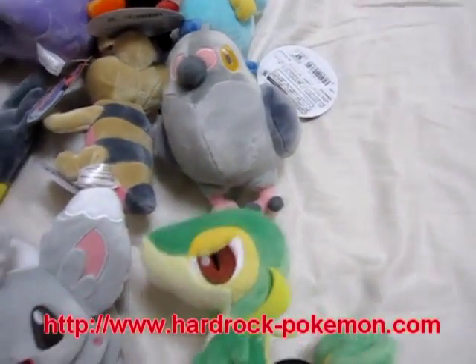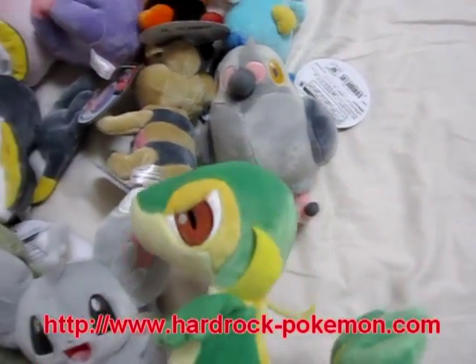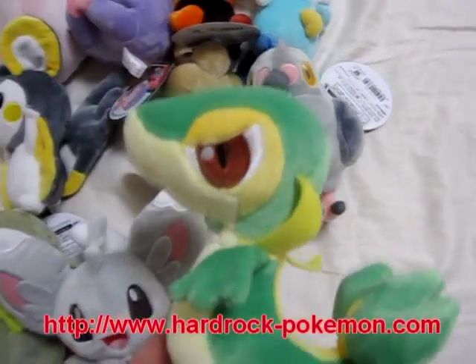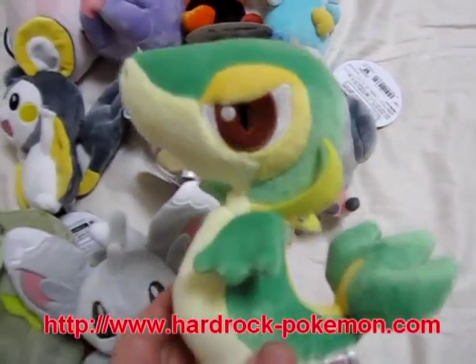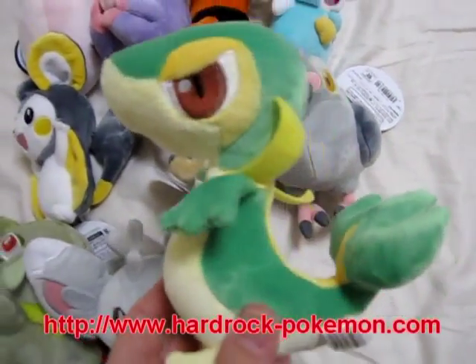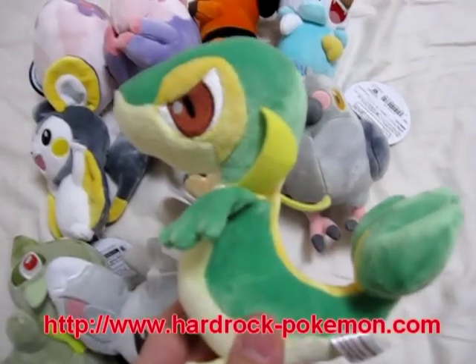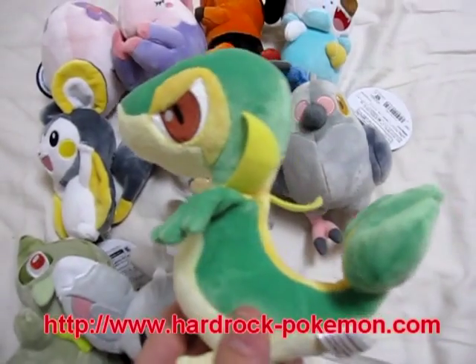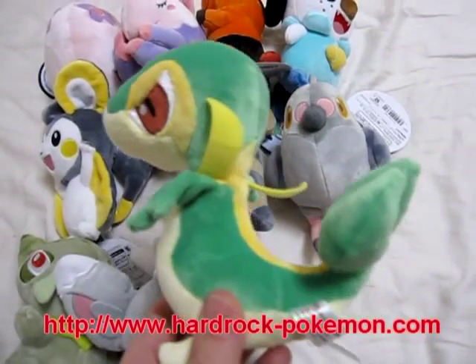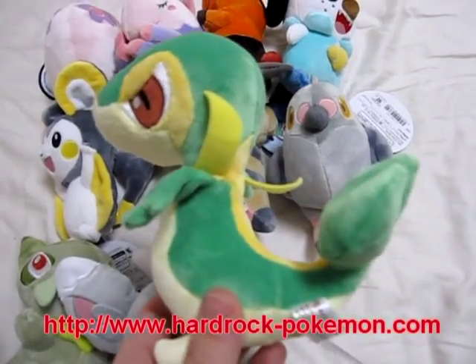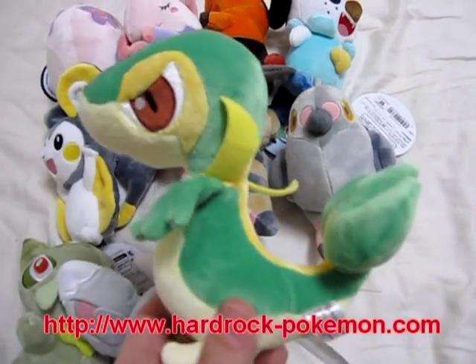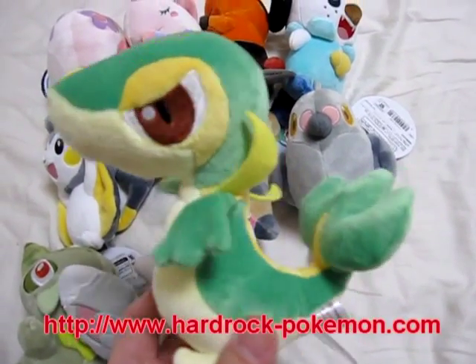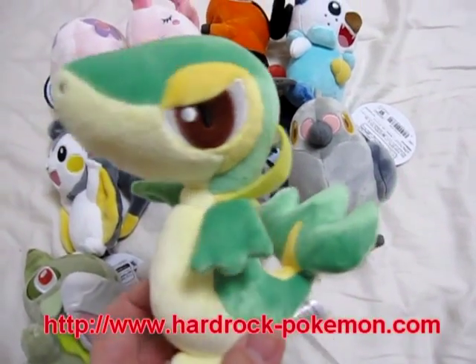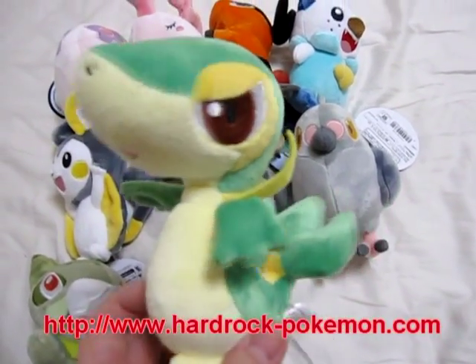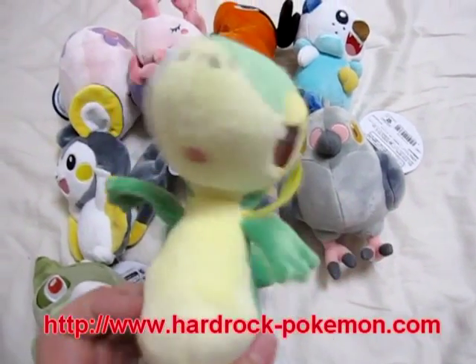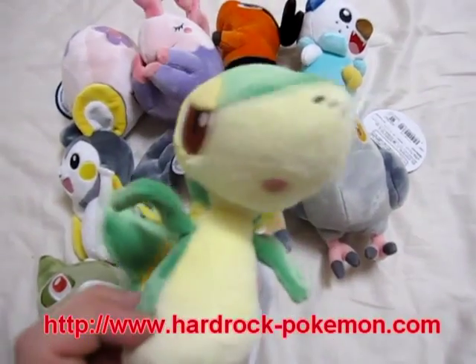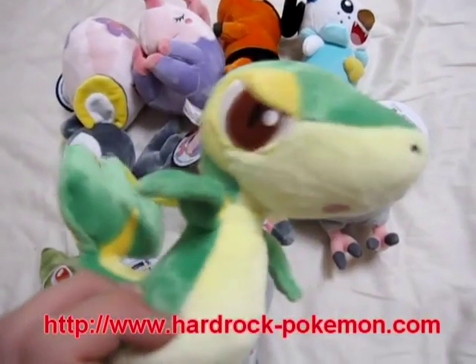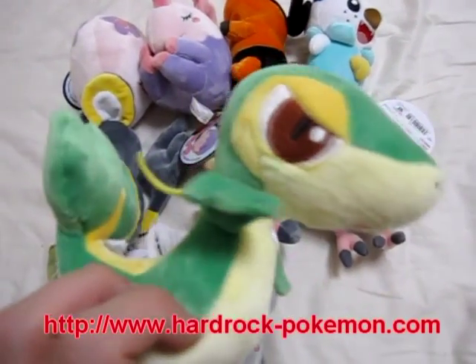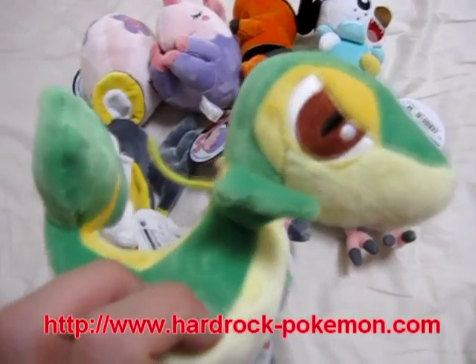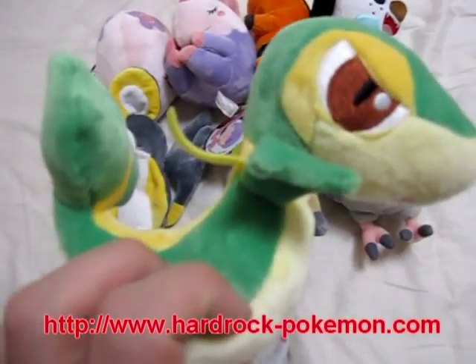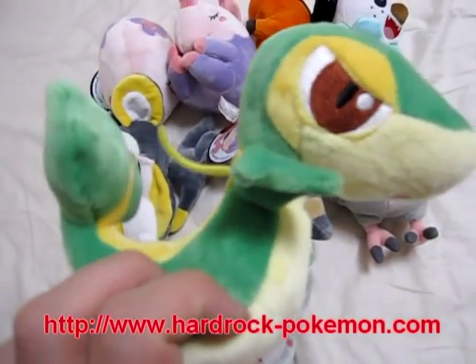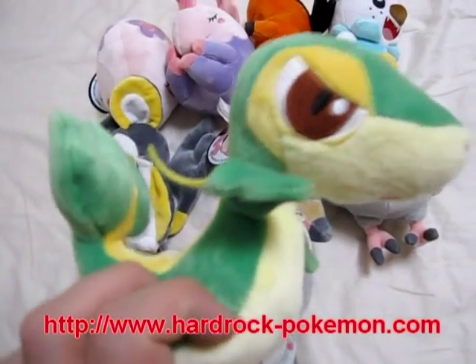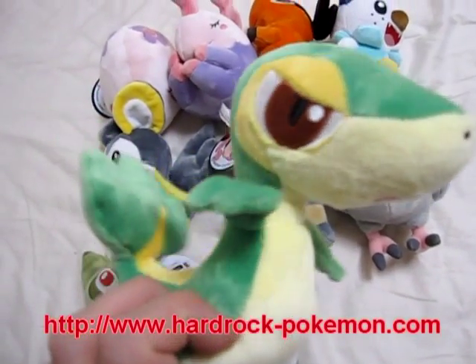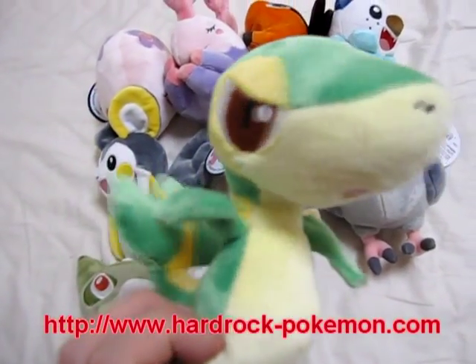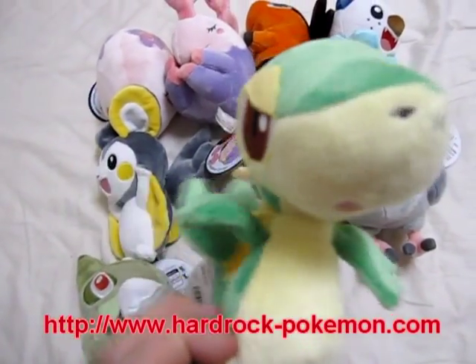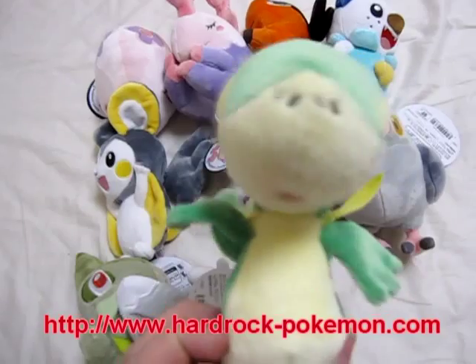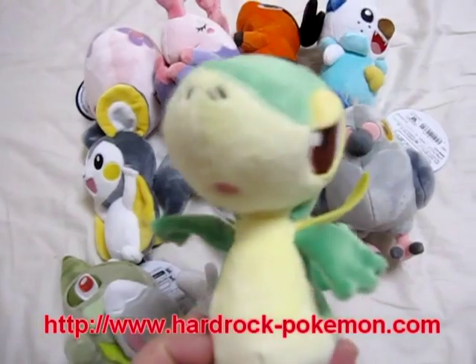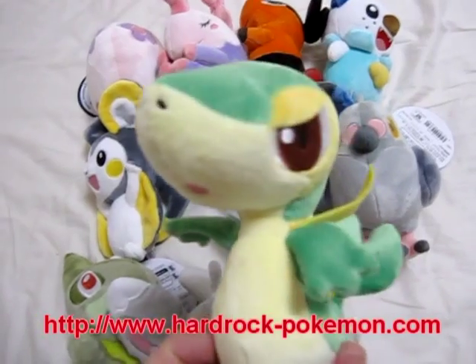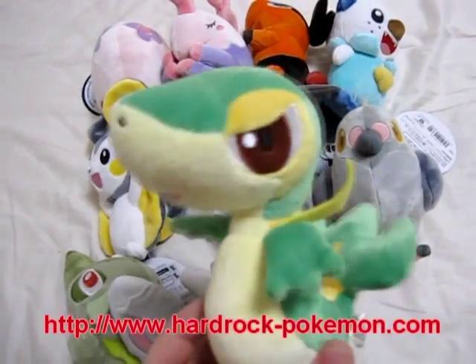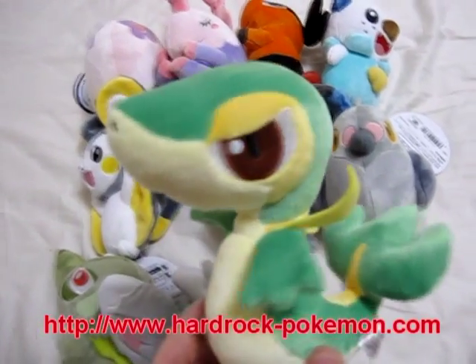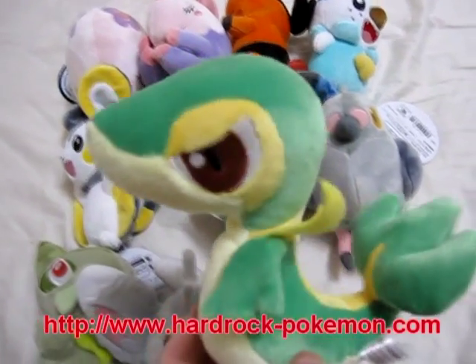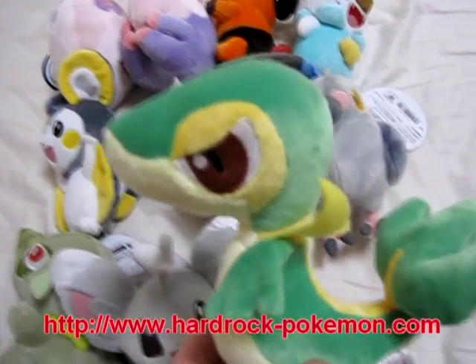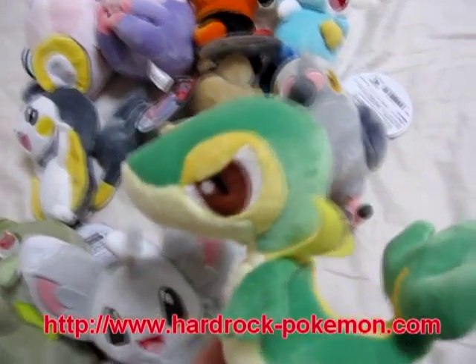This is Tsutaja. He's like a snake. He's probably the most popular of the new toys.